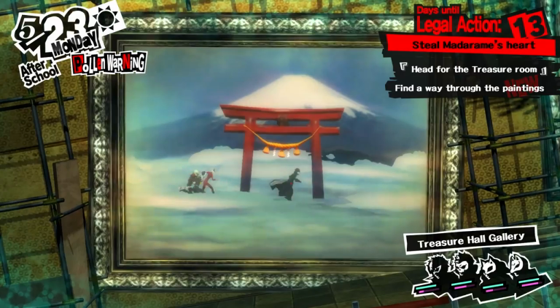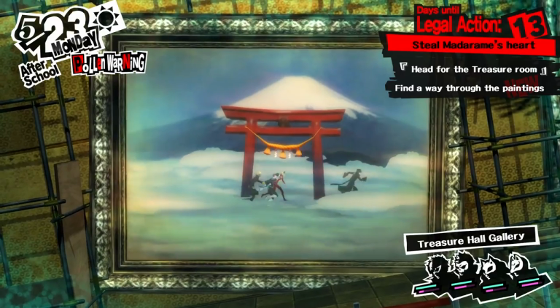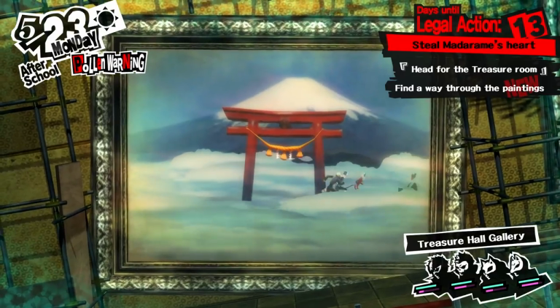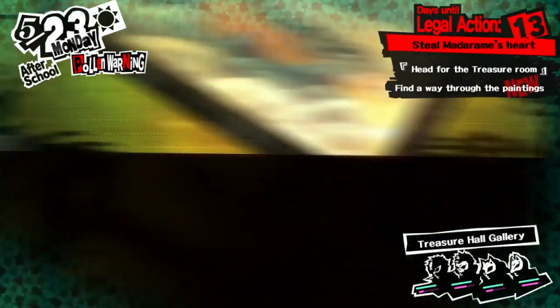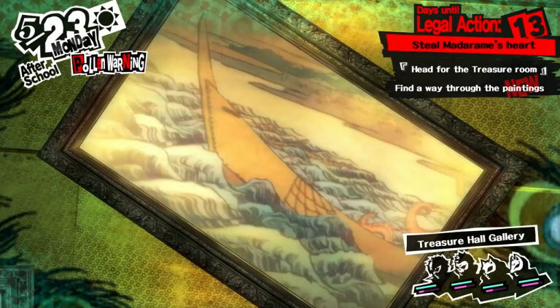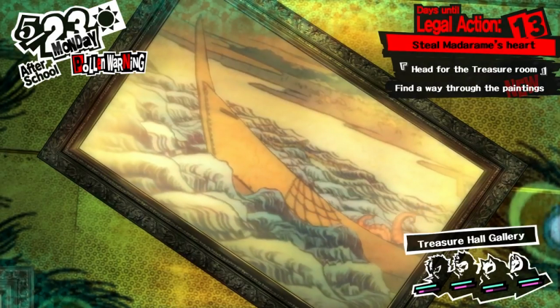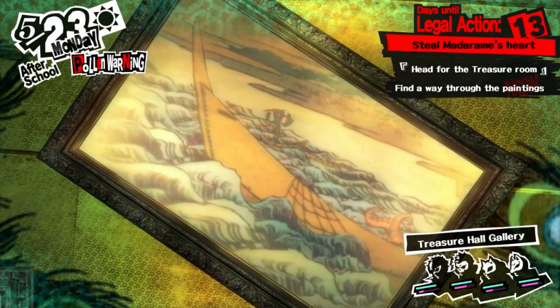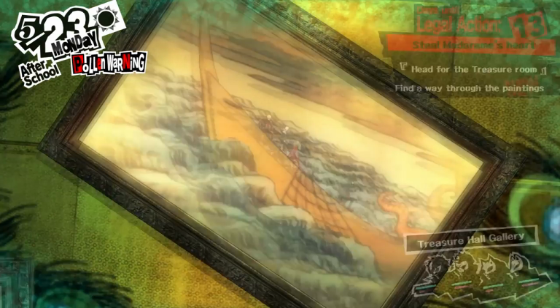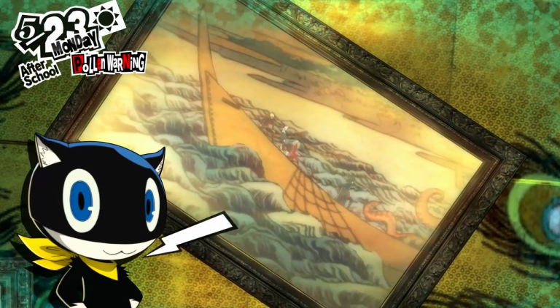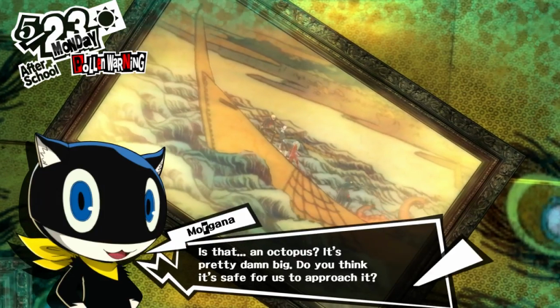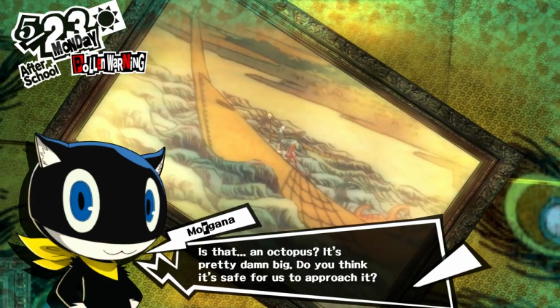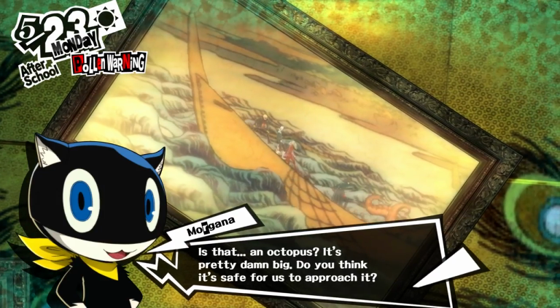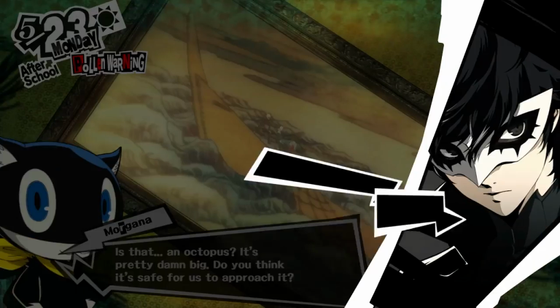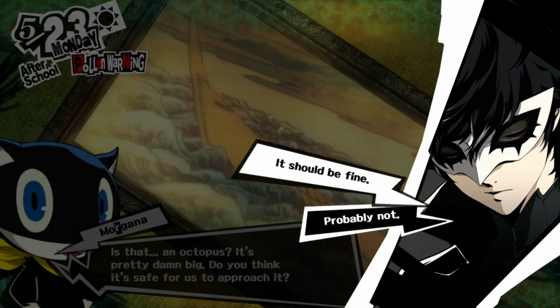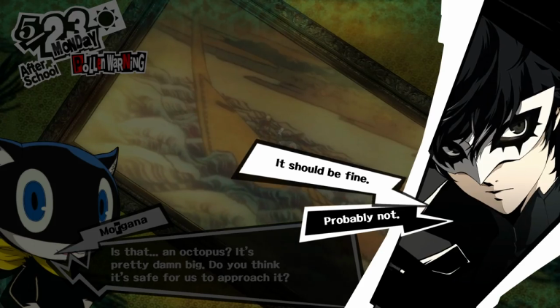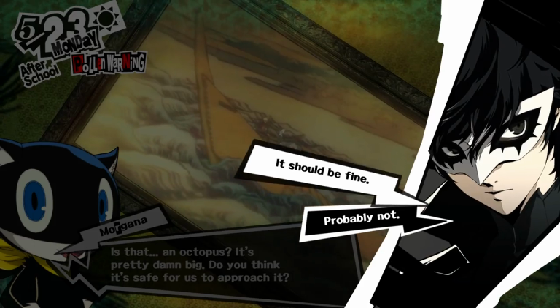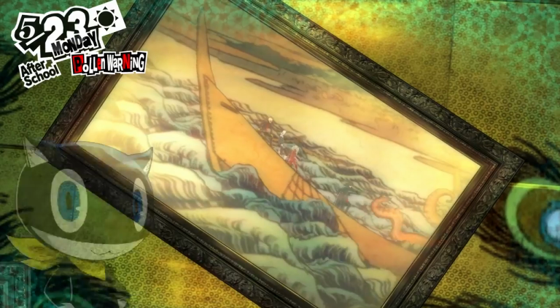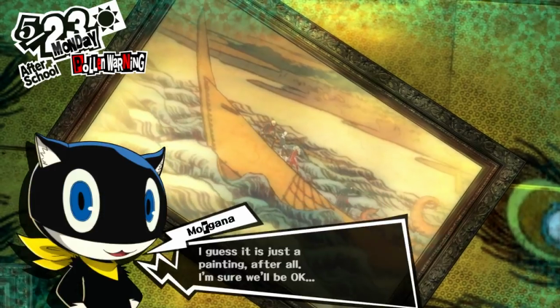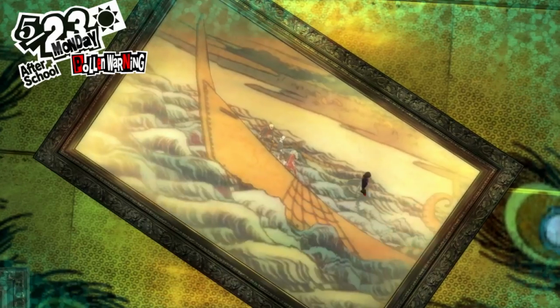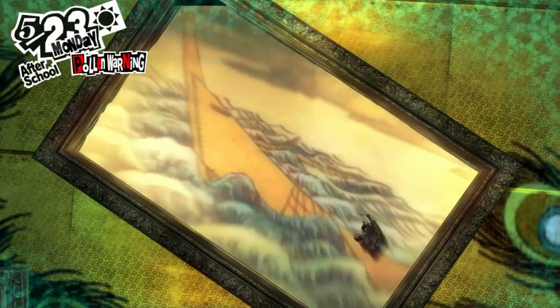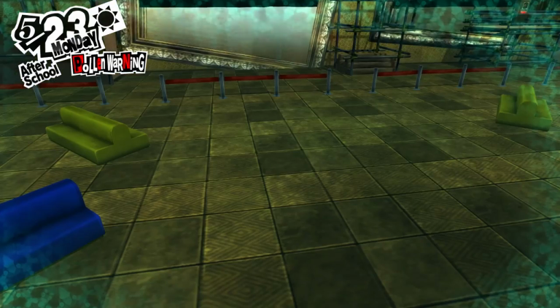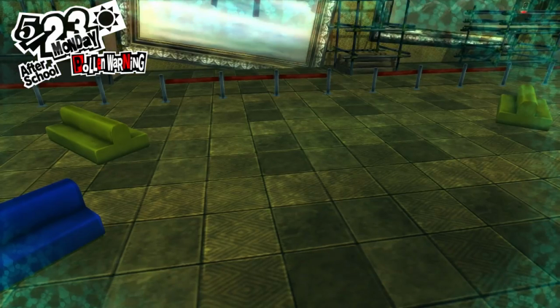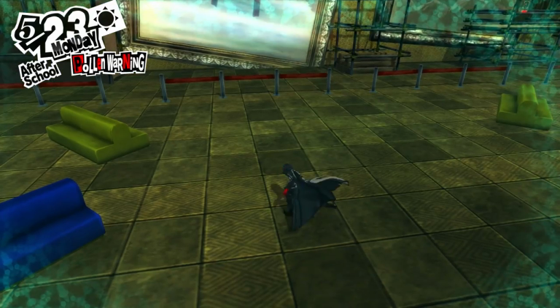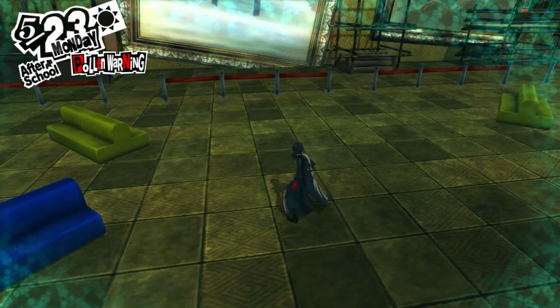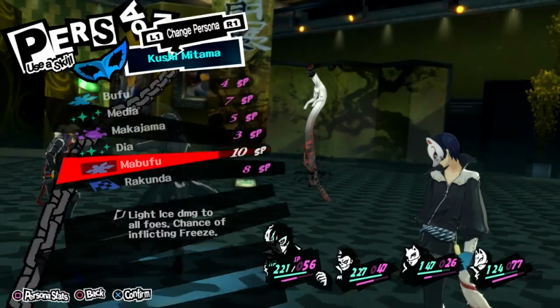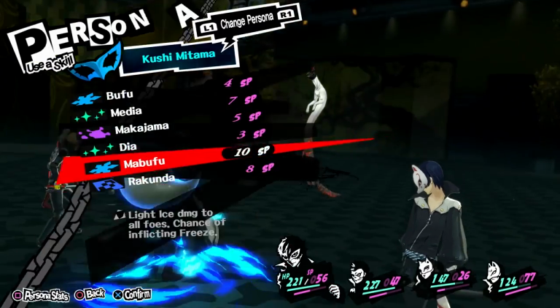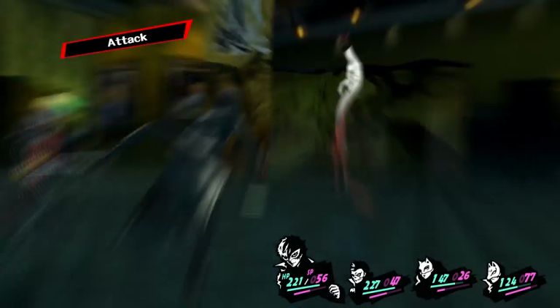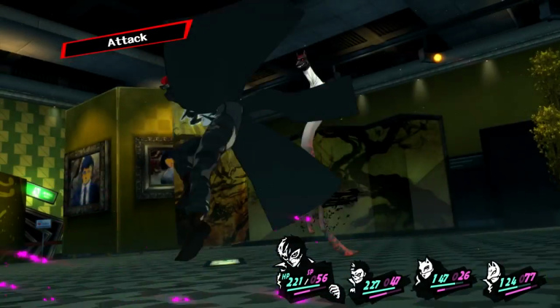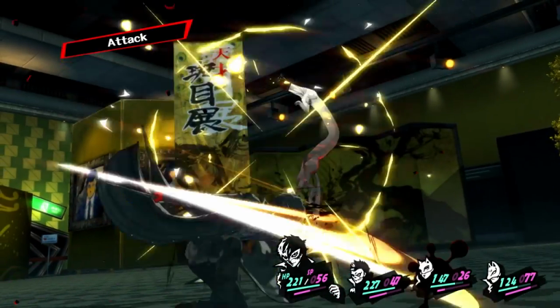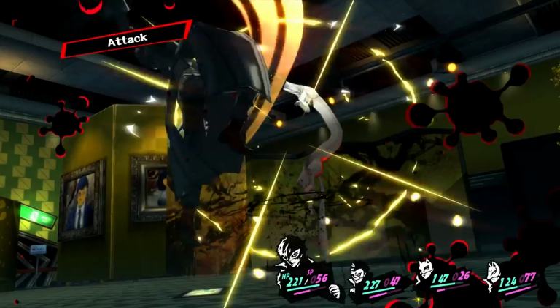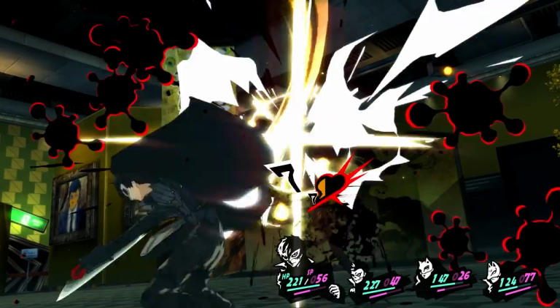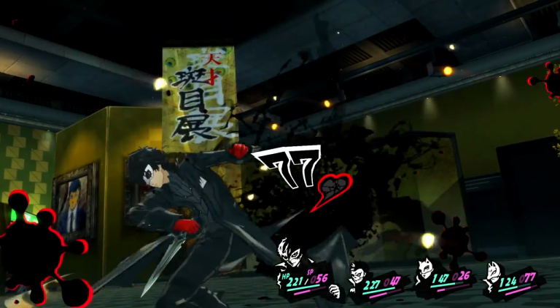You can reach the boat painting by running across the mountain painting. When Morgana poses a question to you, choose the first answer. This will knock your team onto the floor, where you can gain a bit of experience by fighting a couple guards.